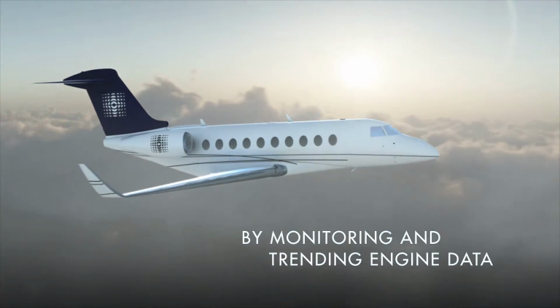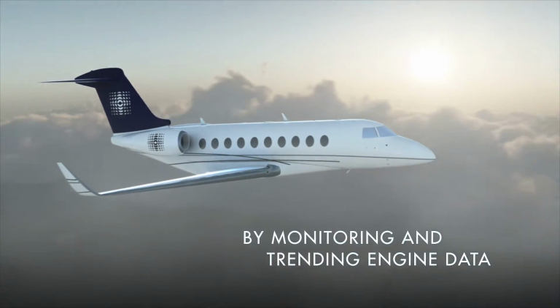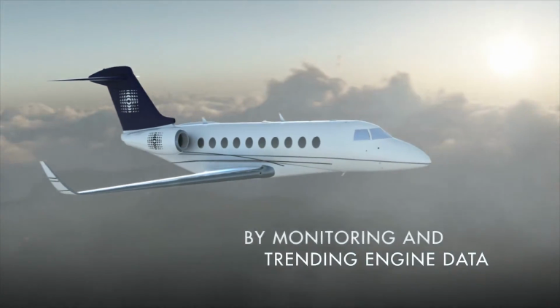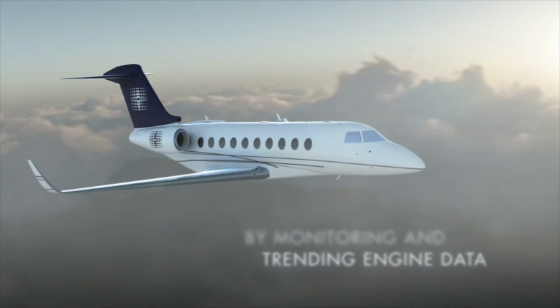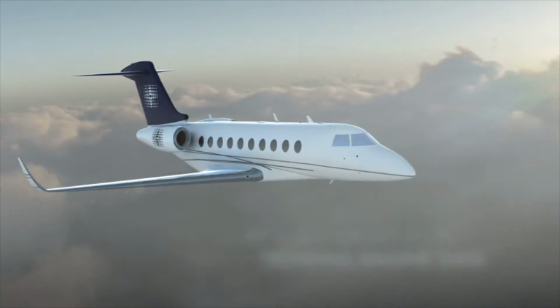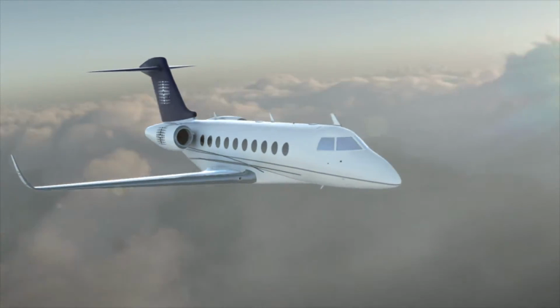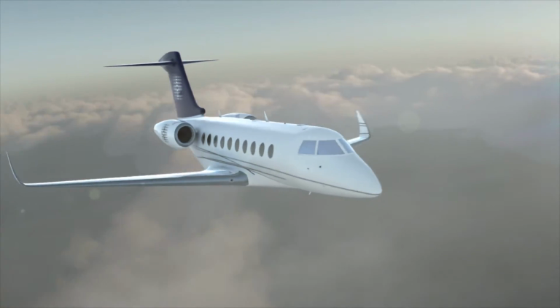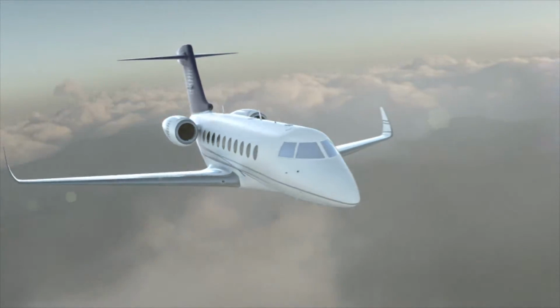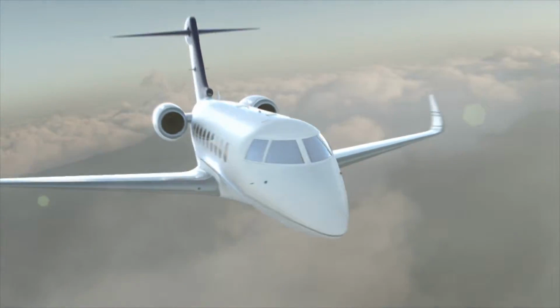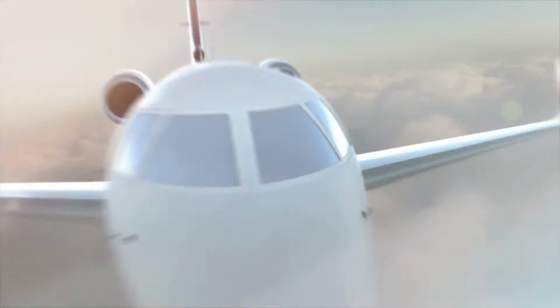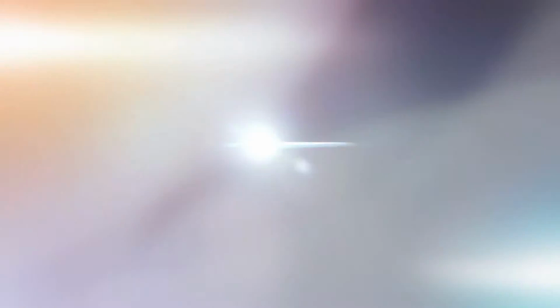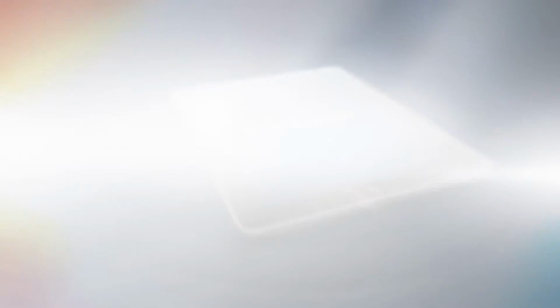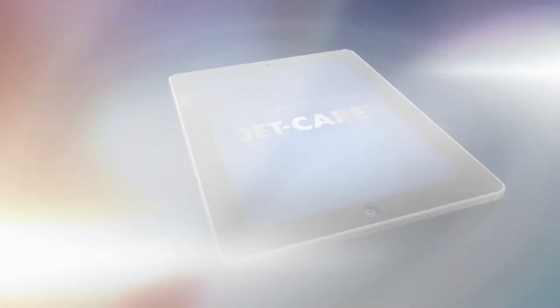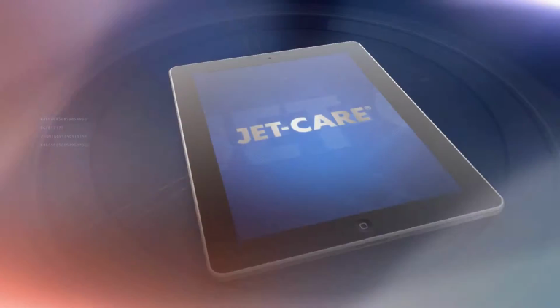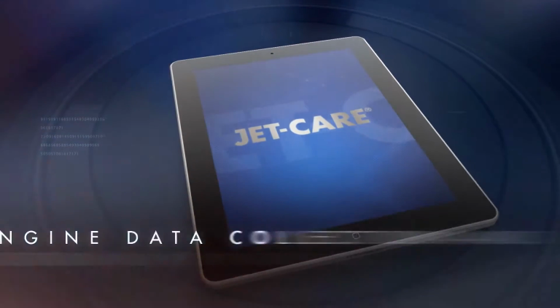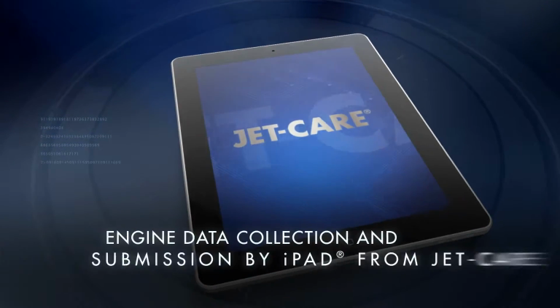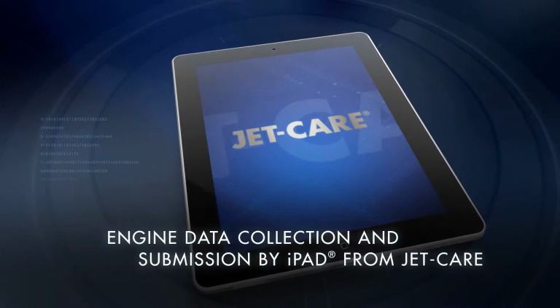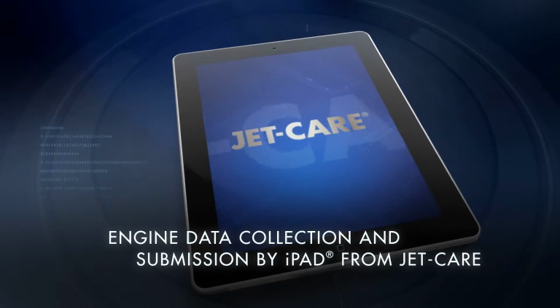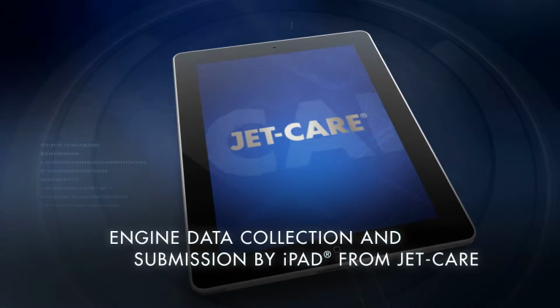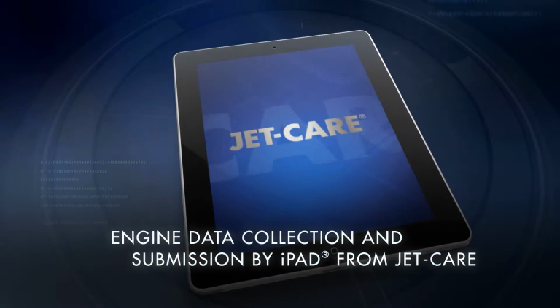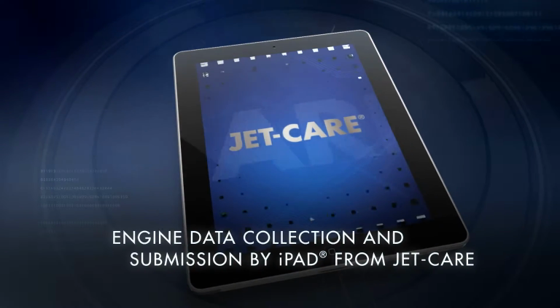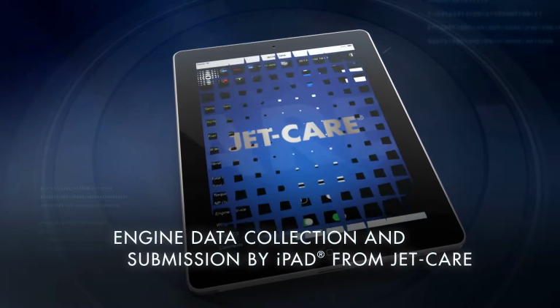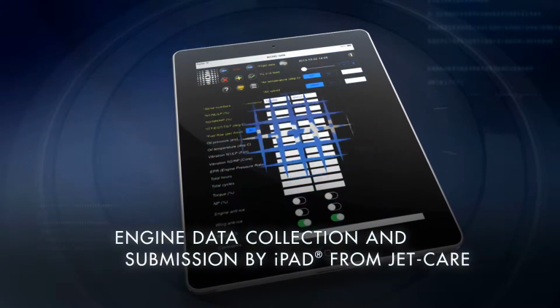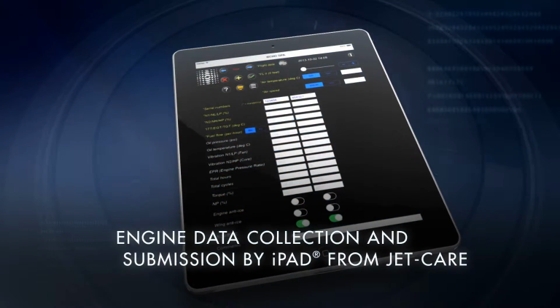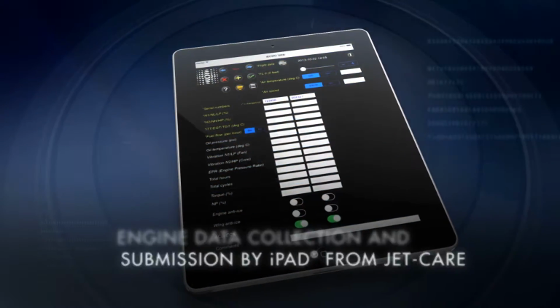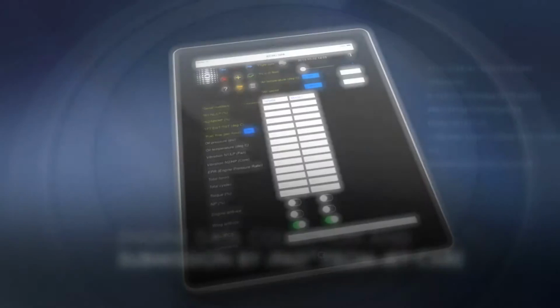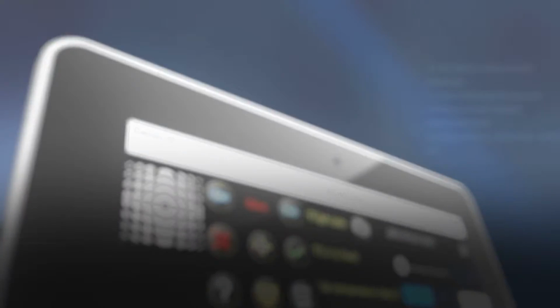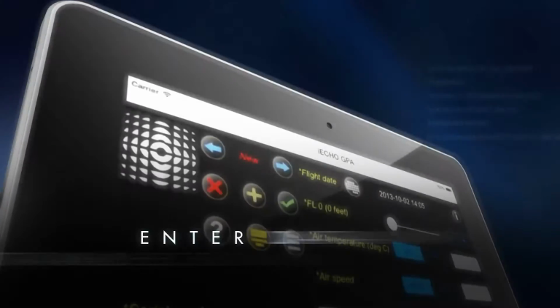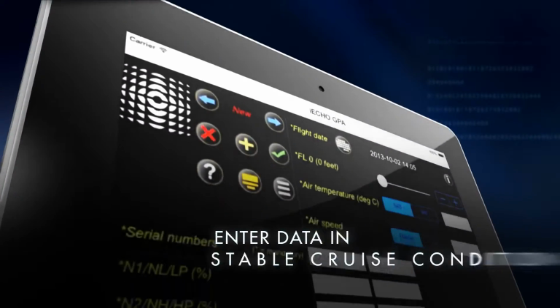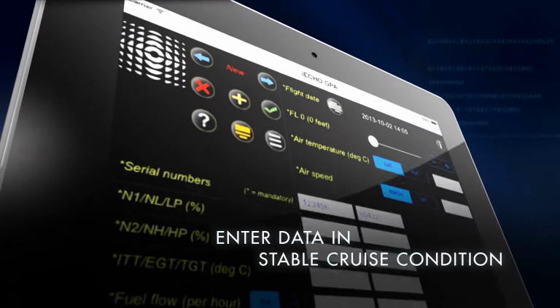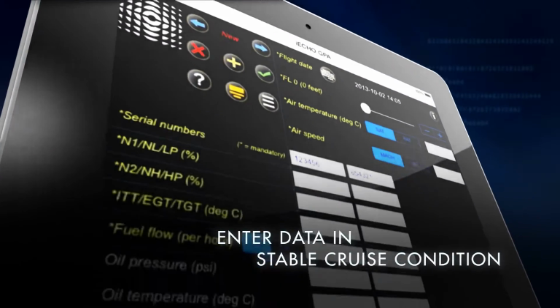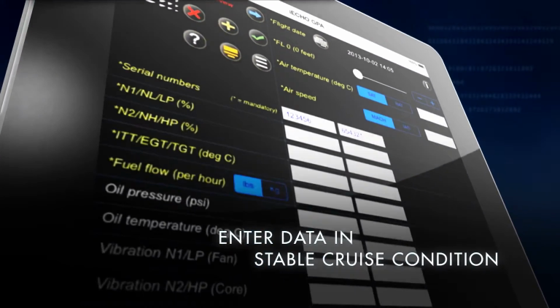With the aviation world and regulatory agencies' acceptance of the iPad as an electronic flight bag, JetCare has seen the benefits of such technology and launched its own application for iPad.